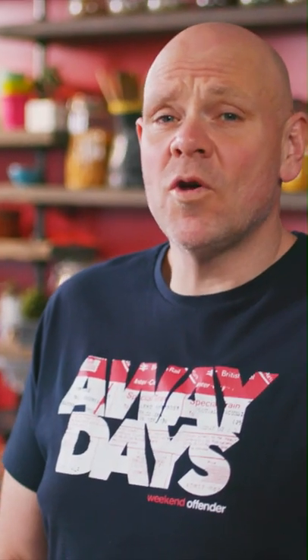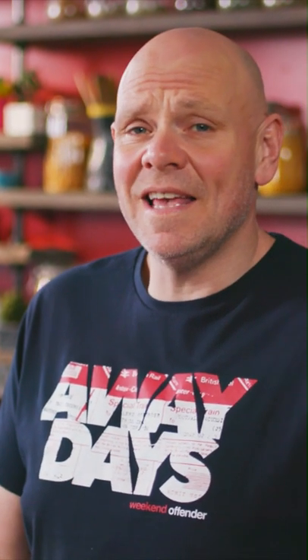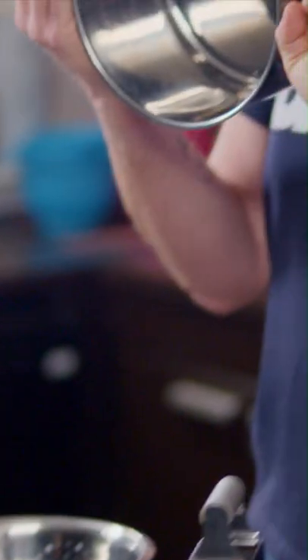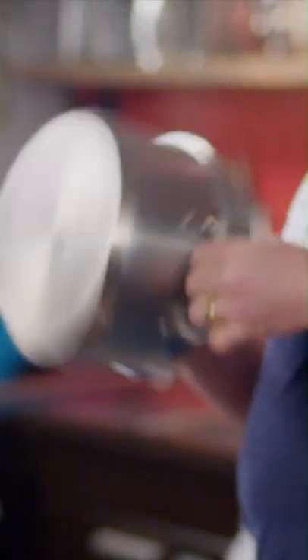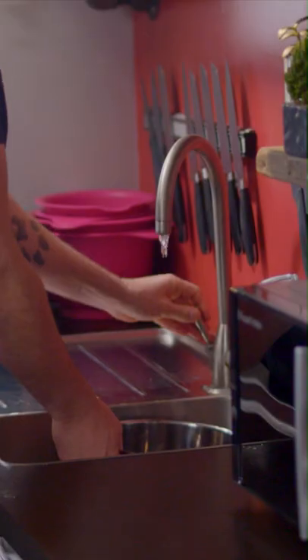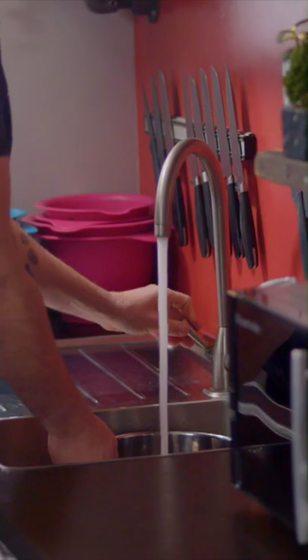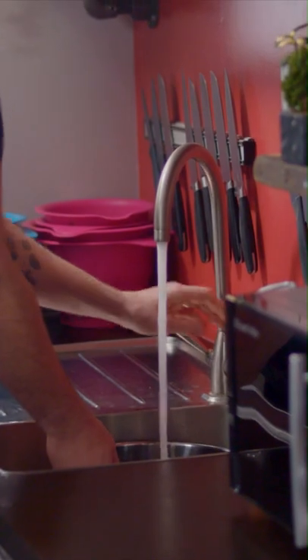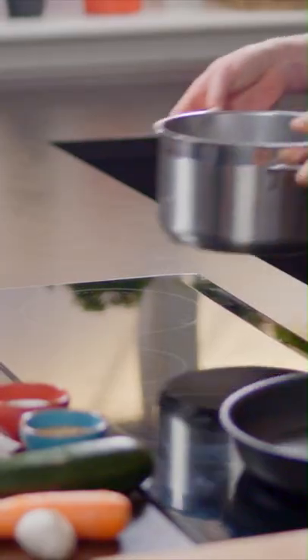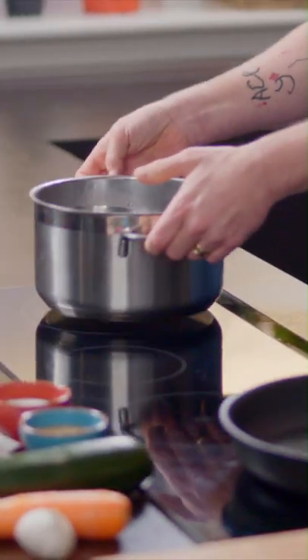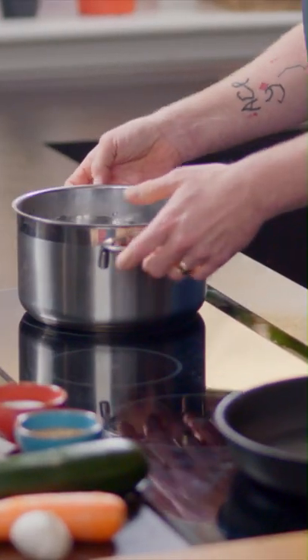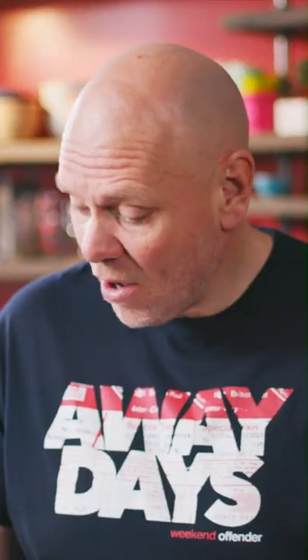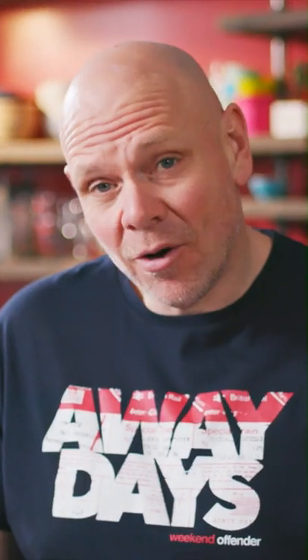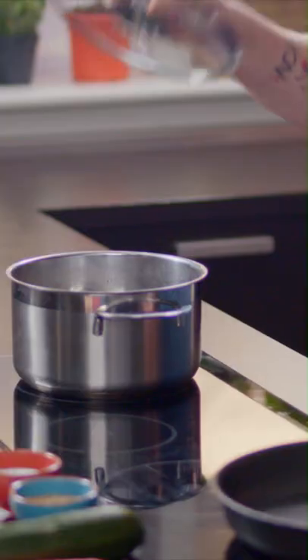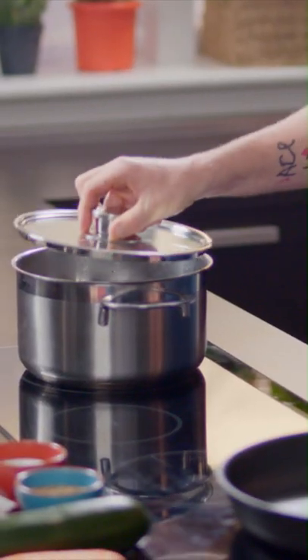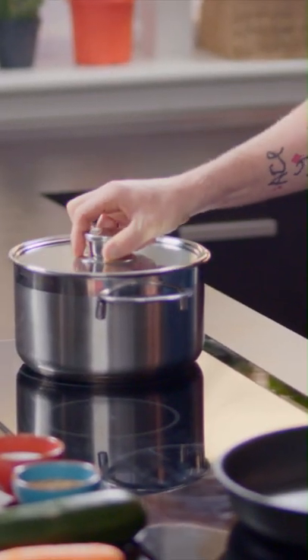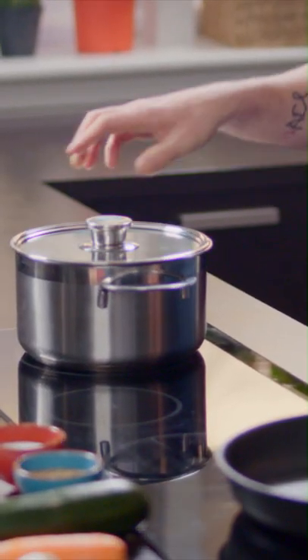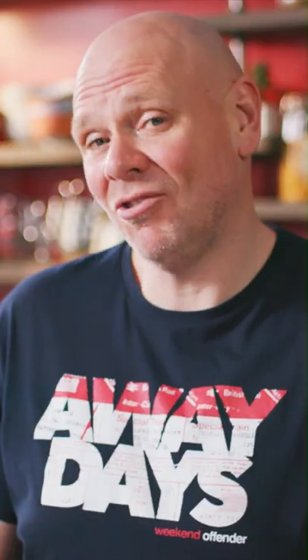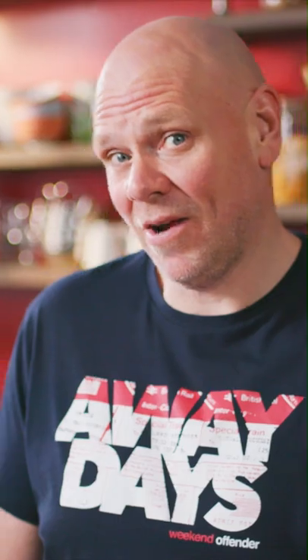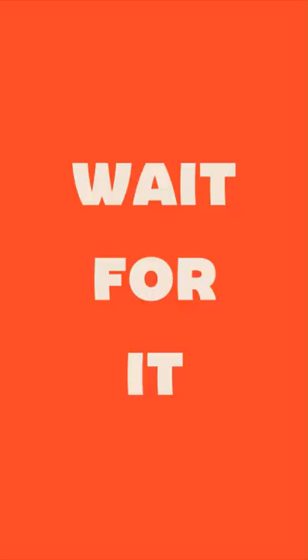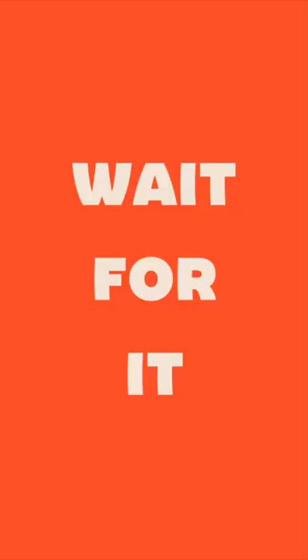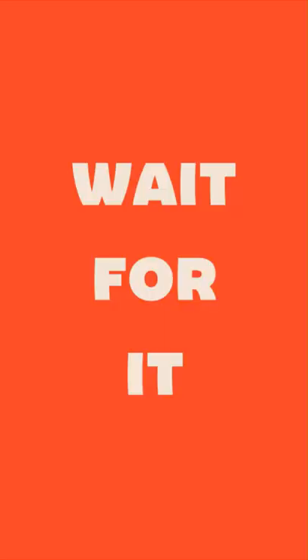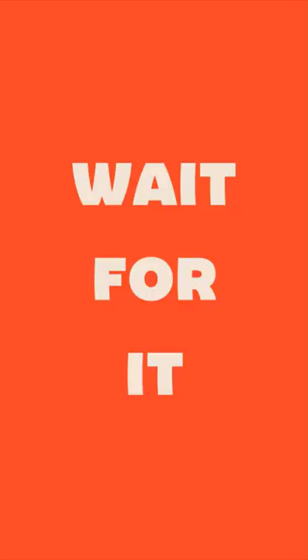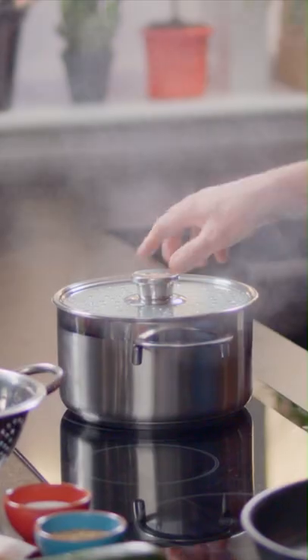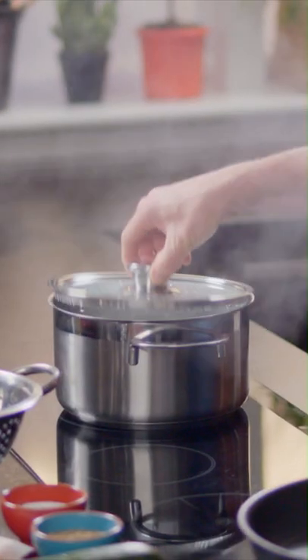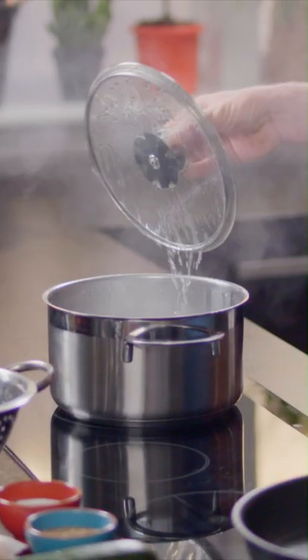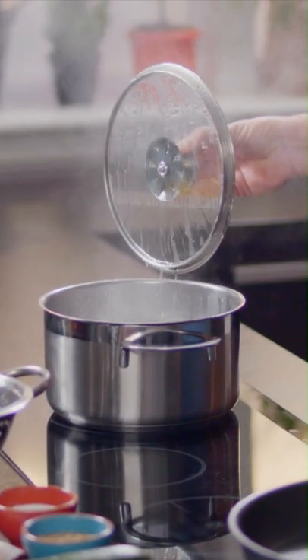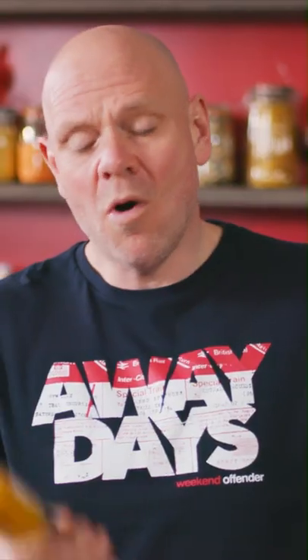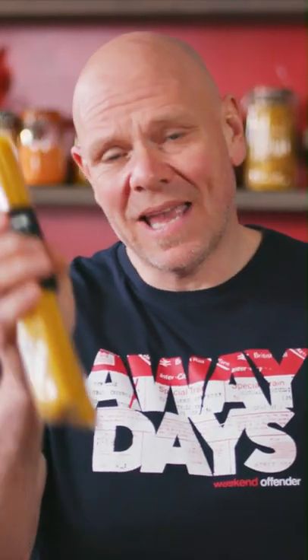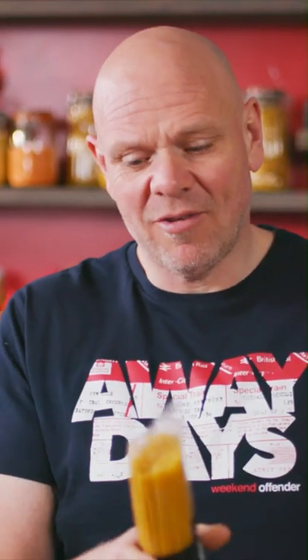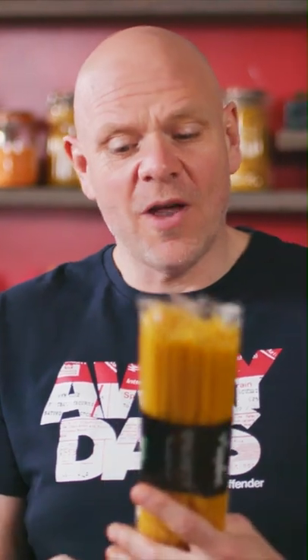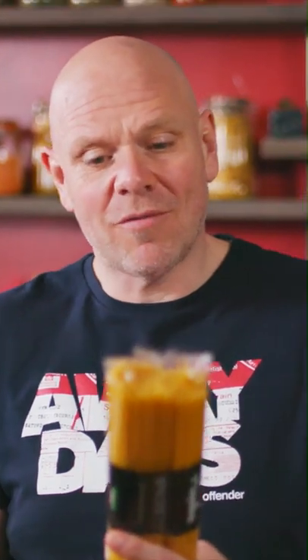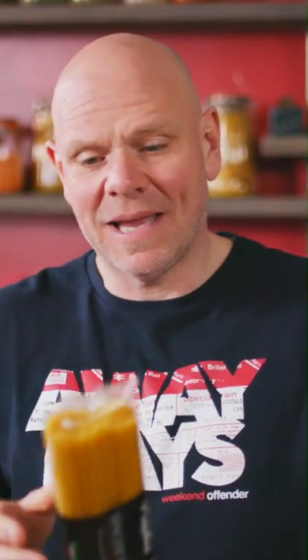First thing you need to do: get your saucepan full of water, bring it up to the boil and put a lid on because it will help it come to the boil much quicker. The water's up to the boil — one packet of pasta, a 500 gram packet.